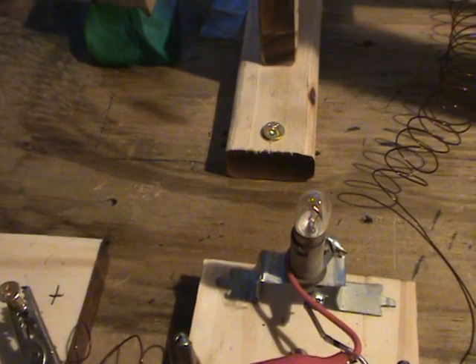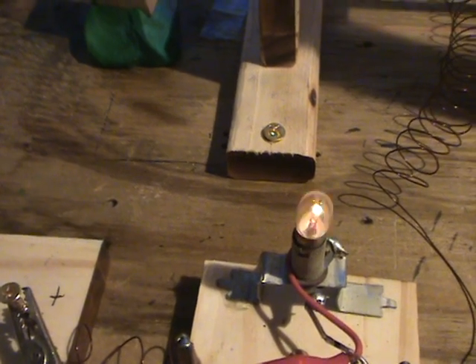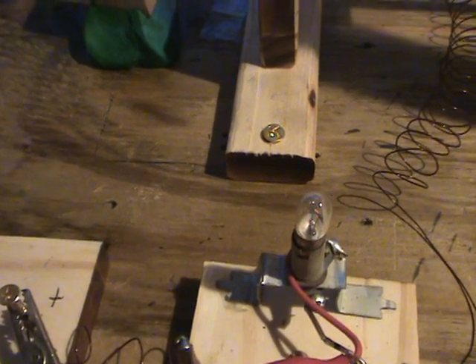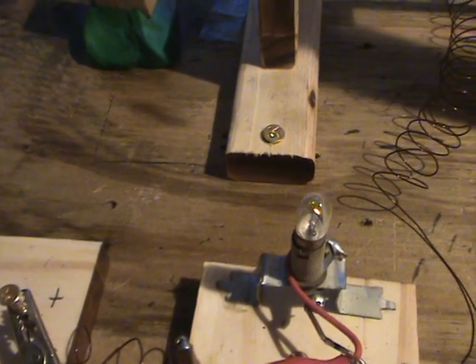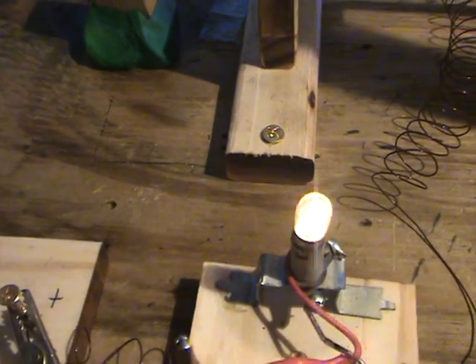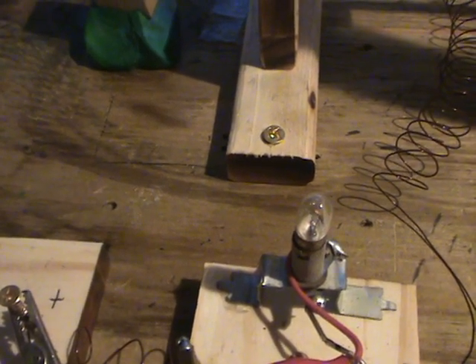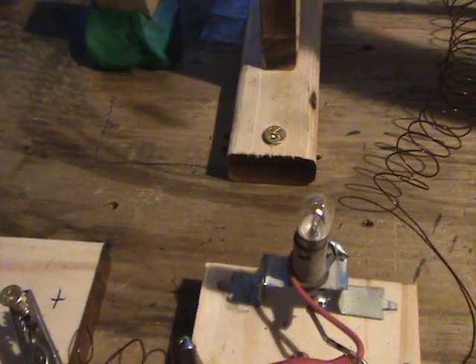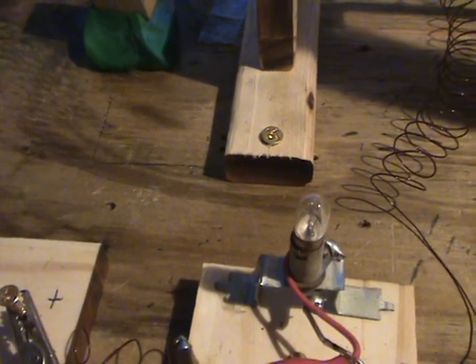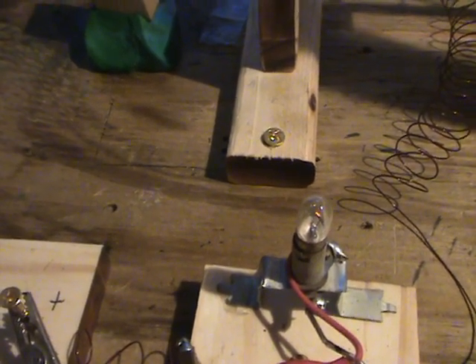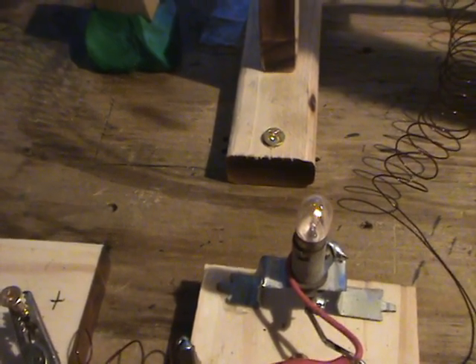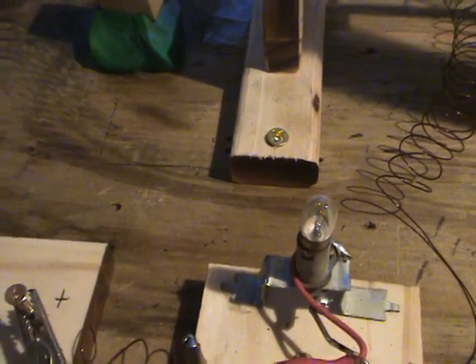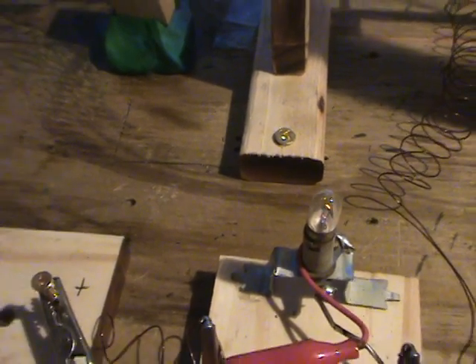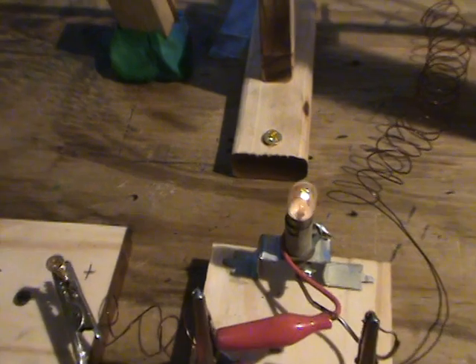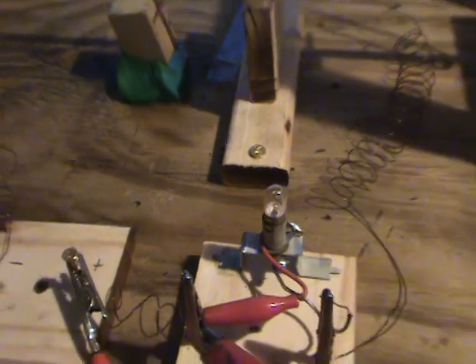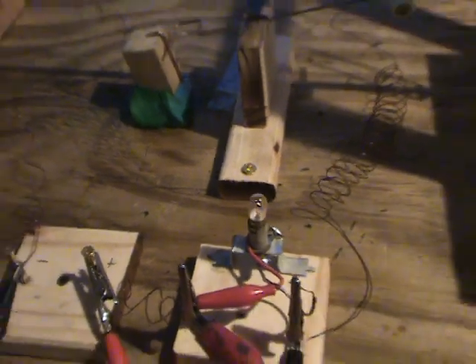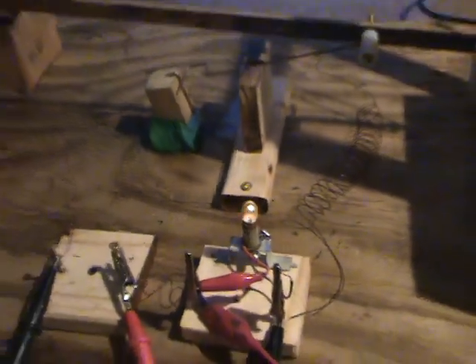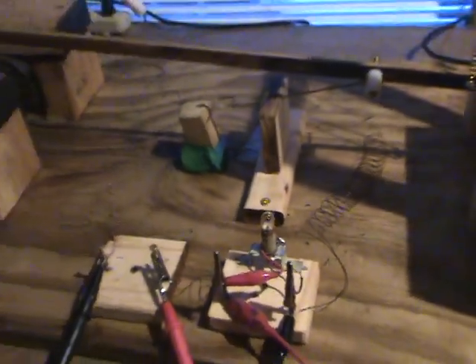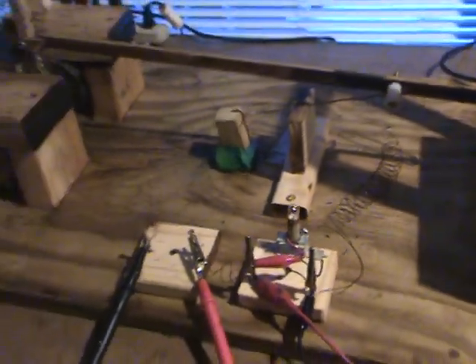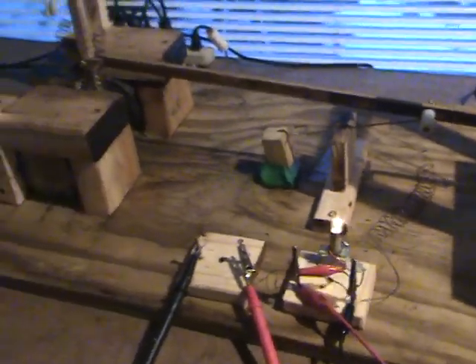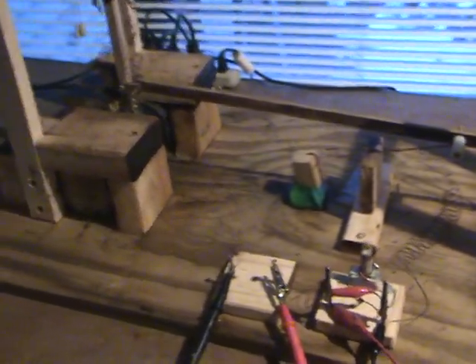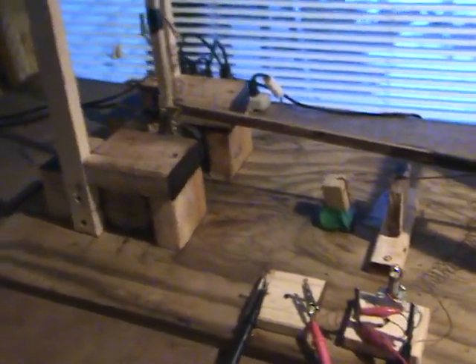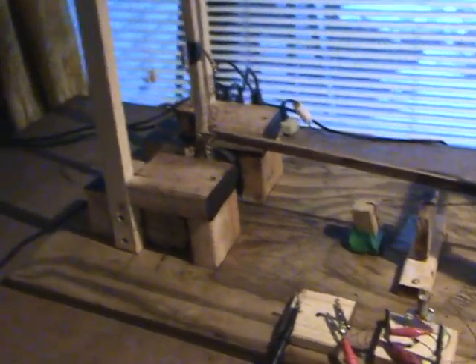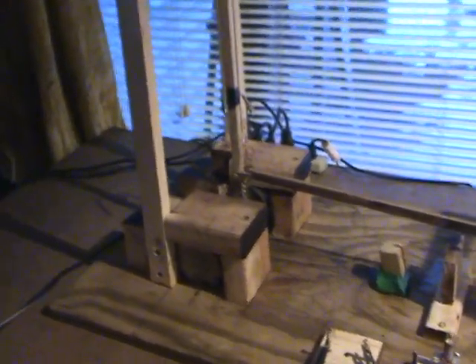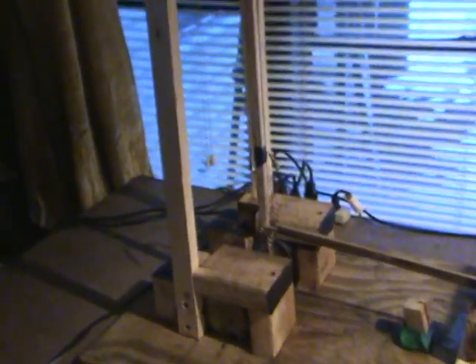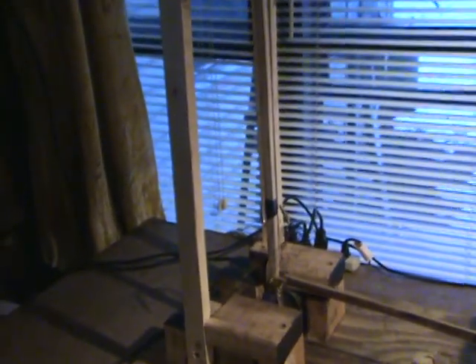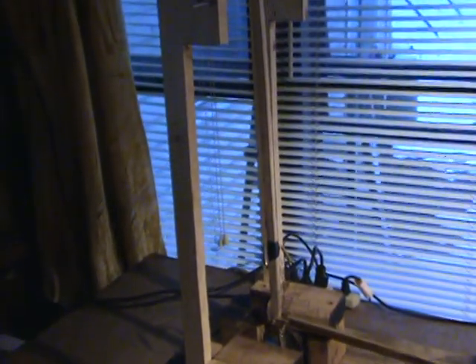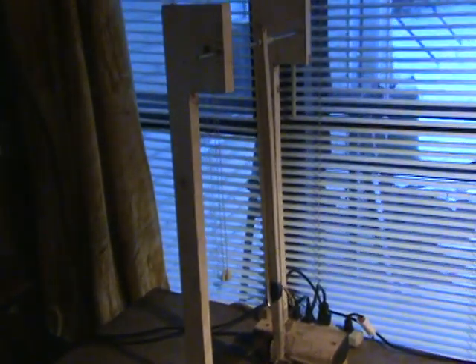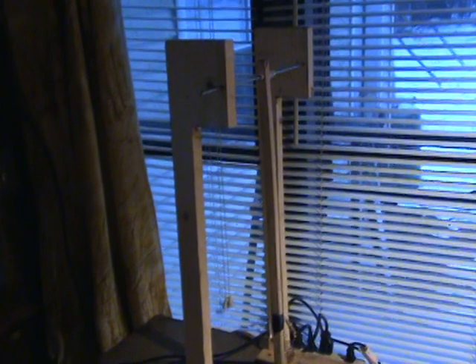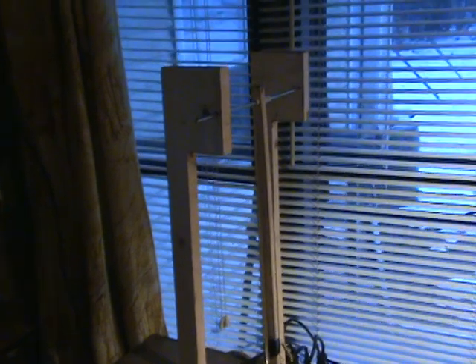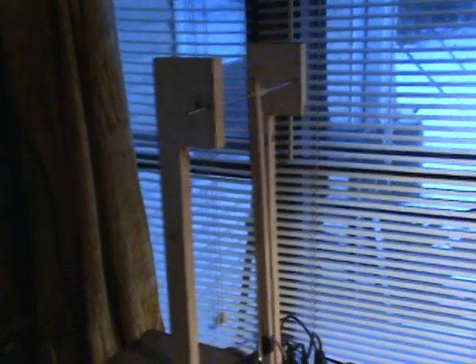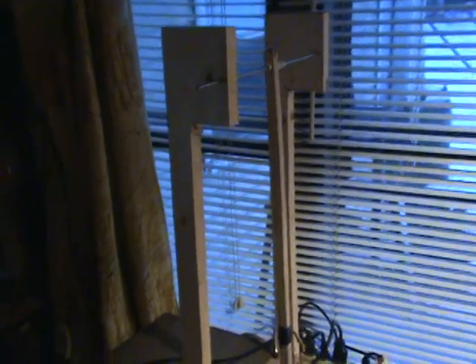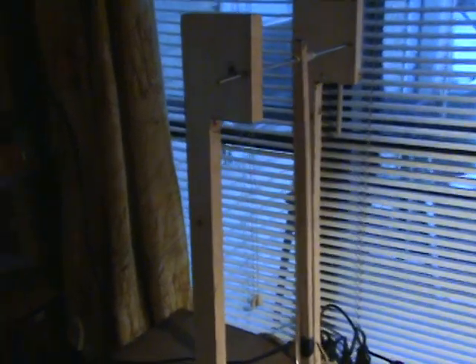This is Ray's super magnet generator number two. If you have watched number one, I'm sure you have lots of questions. This is how it's built.